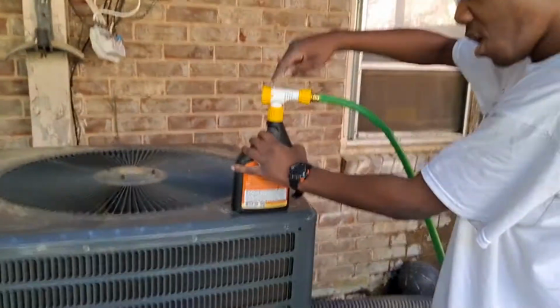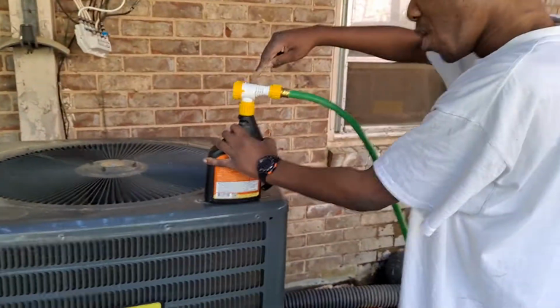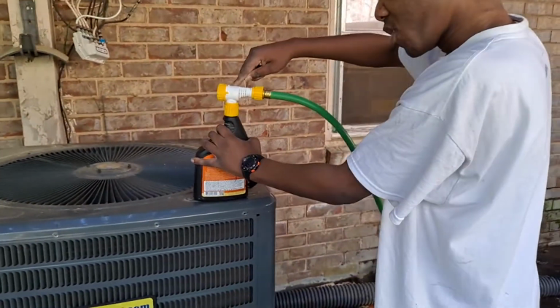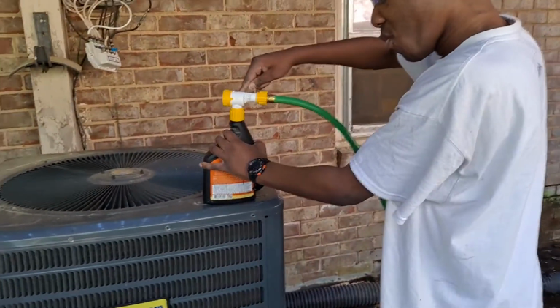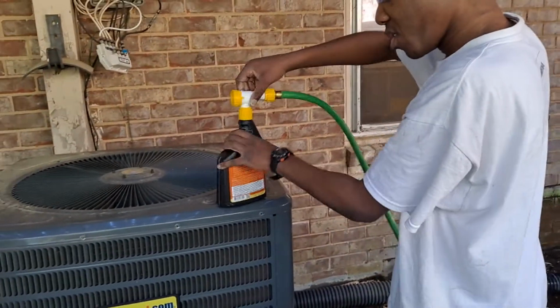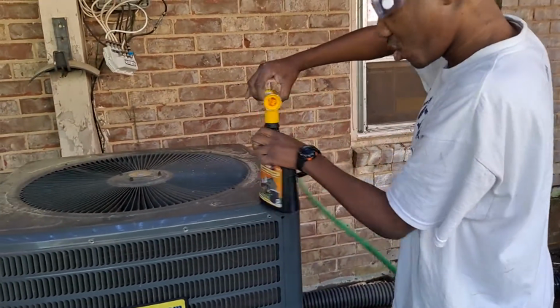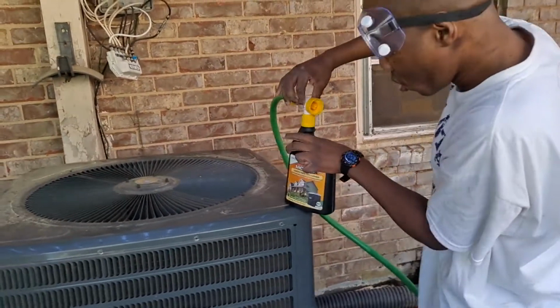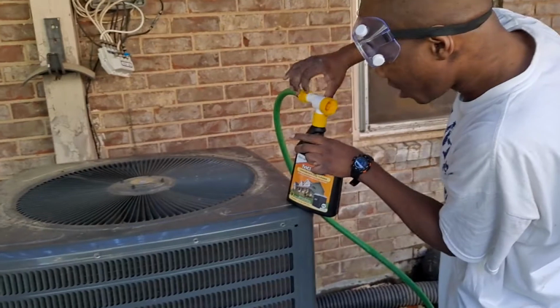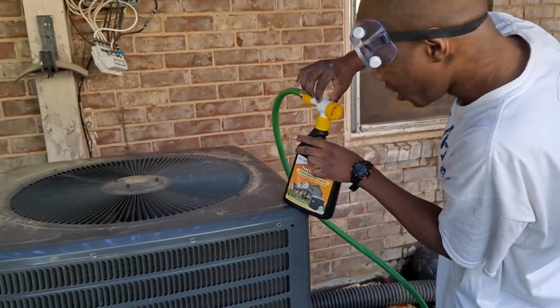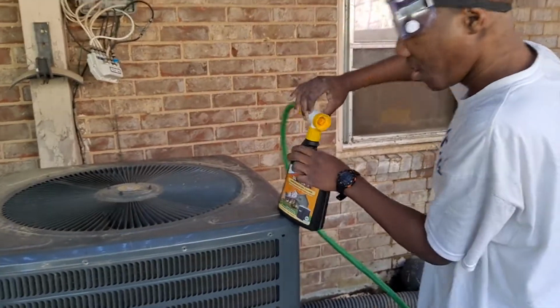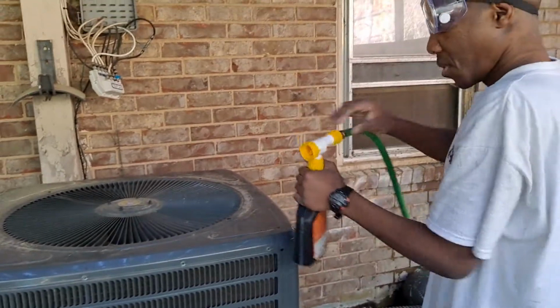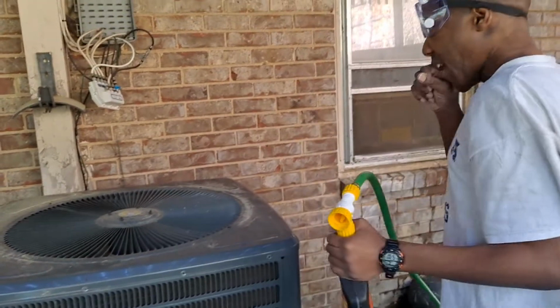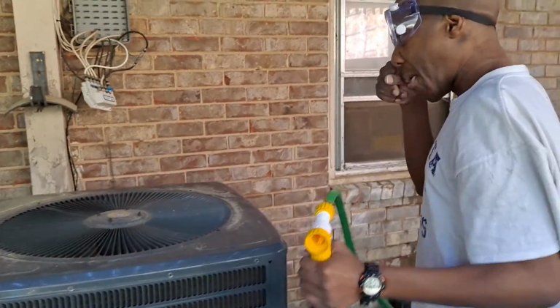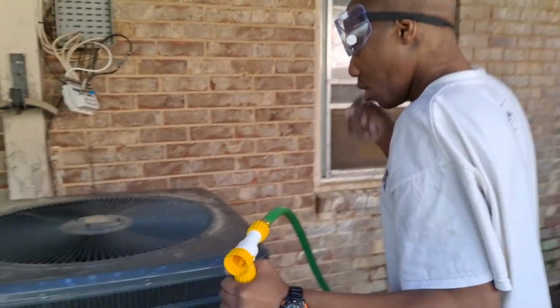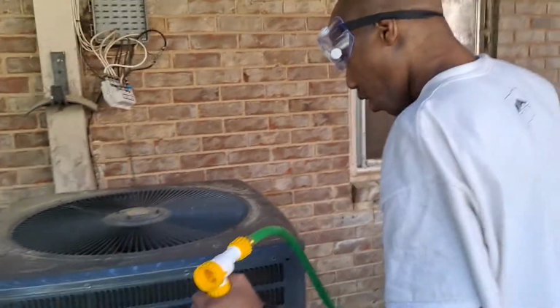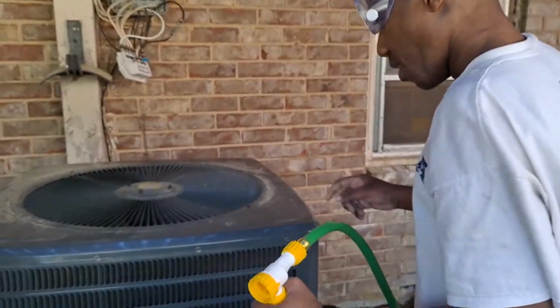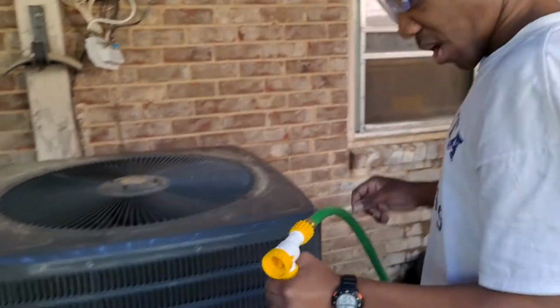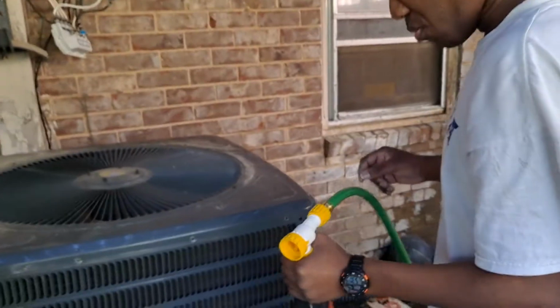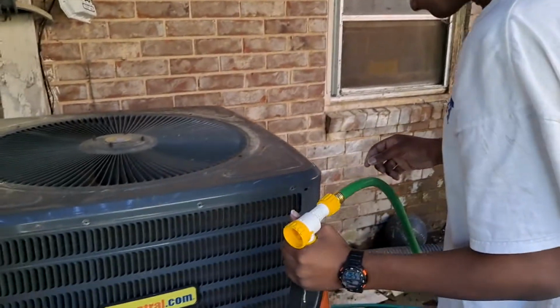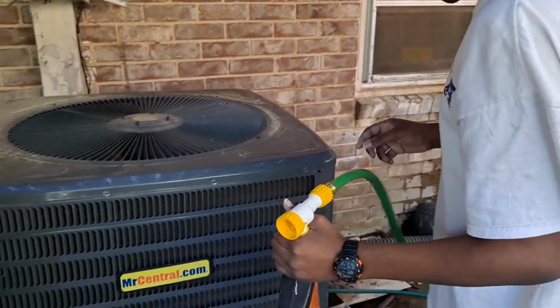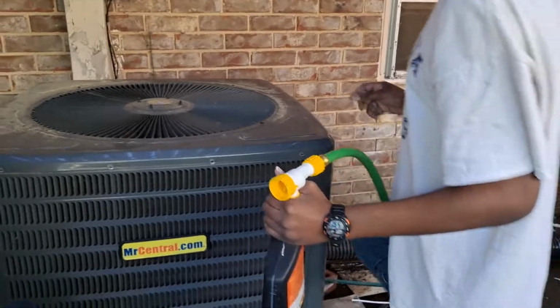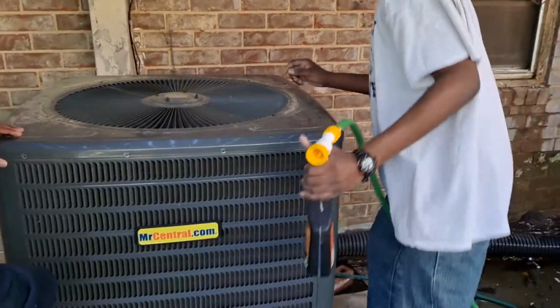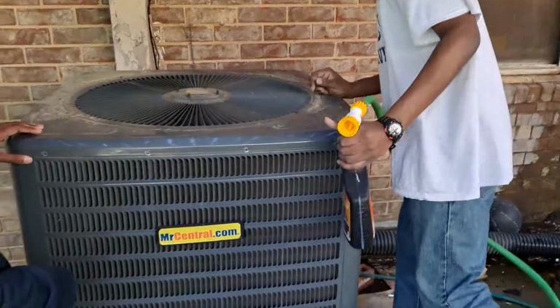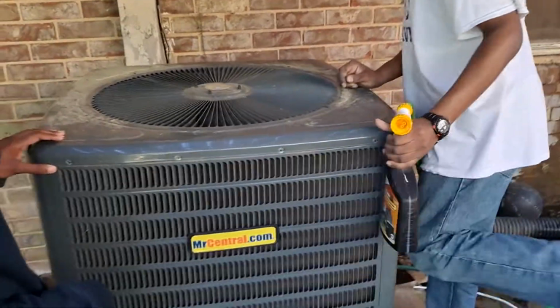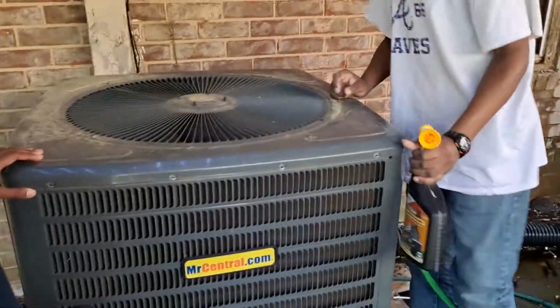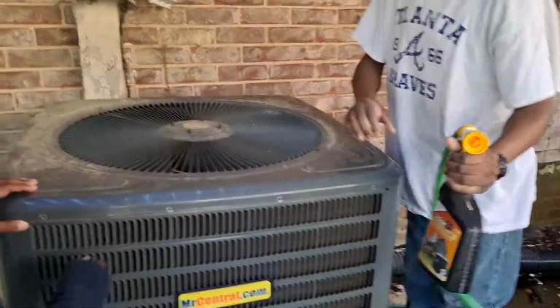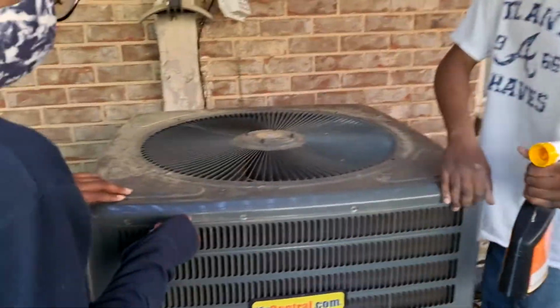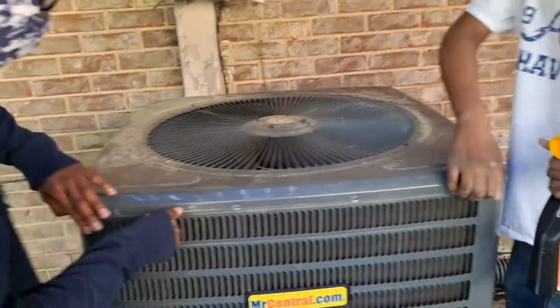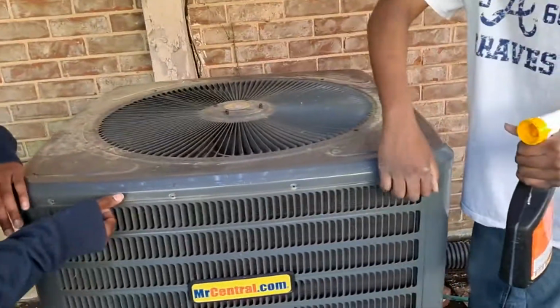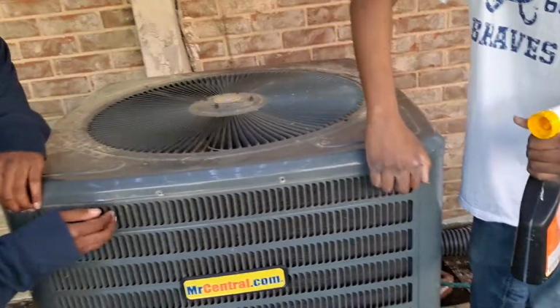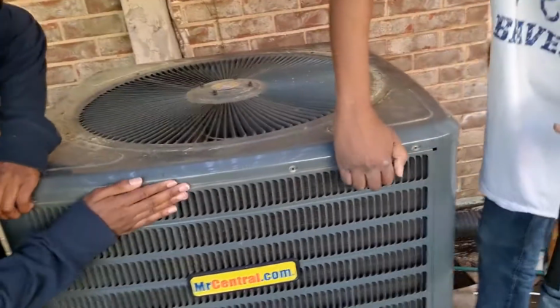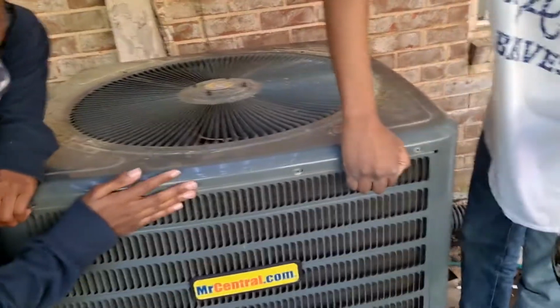We are going to turn it to clean. Now when I get ready — okay — we're going to lift this thing up and get ready and start cleaning.